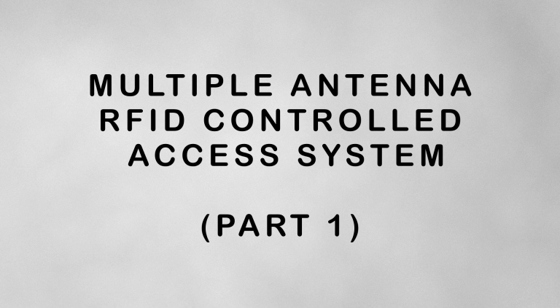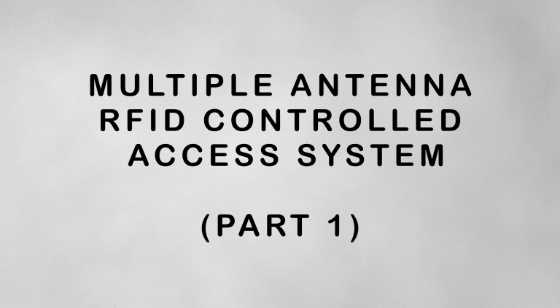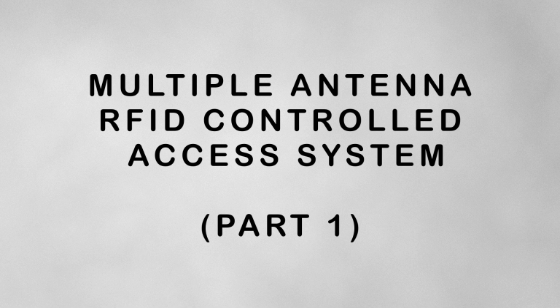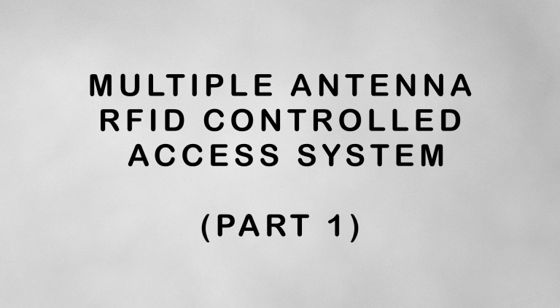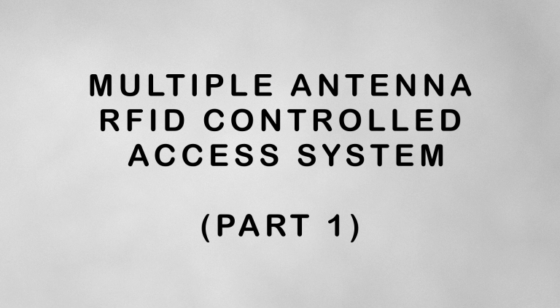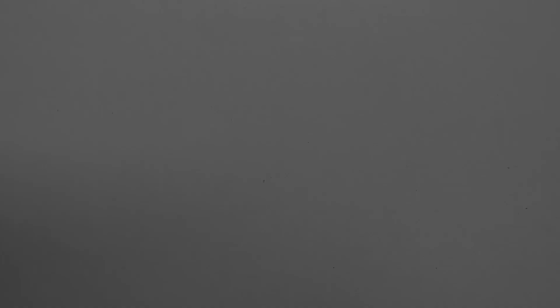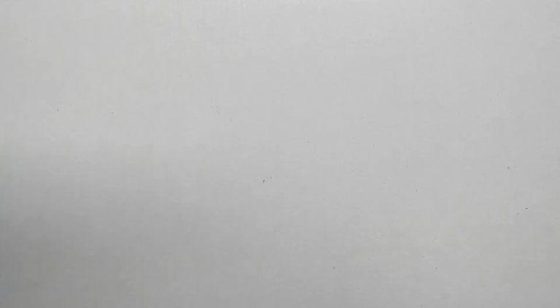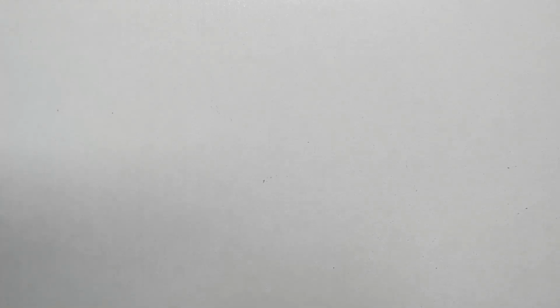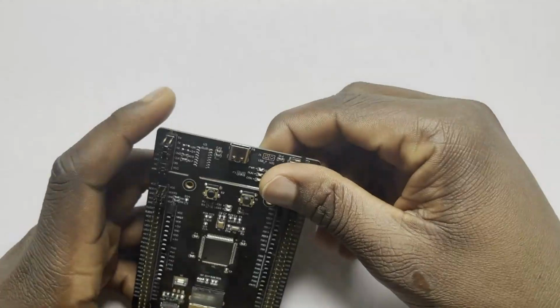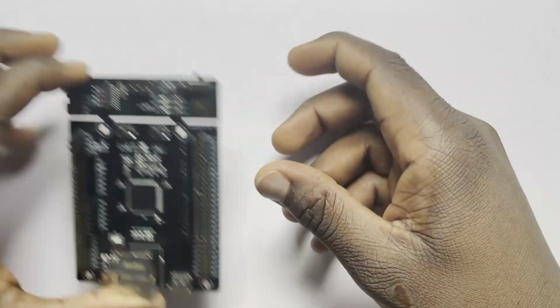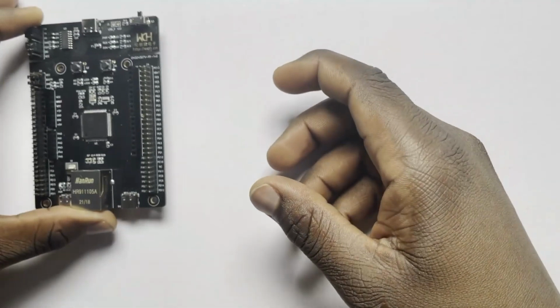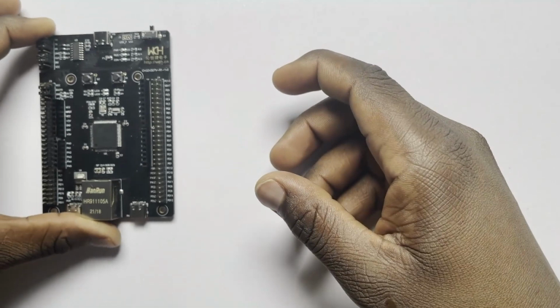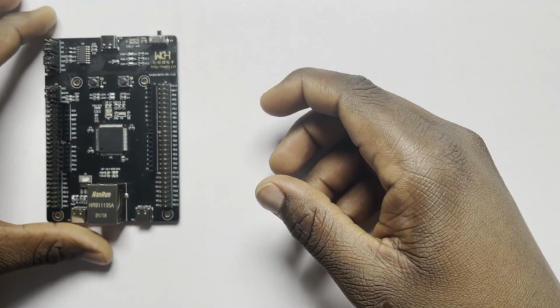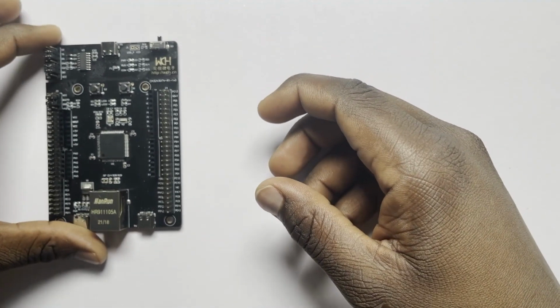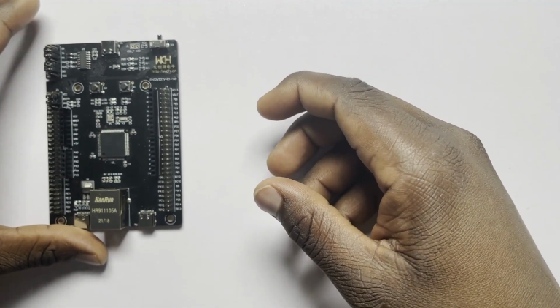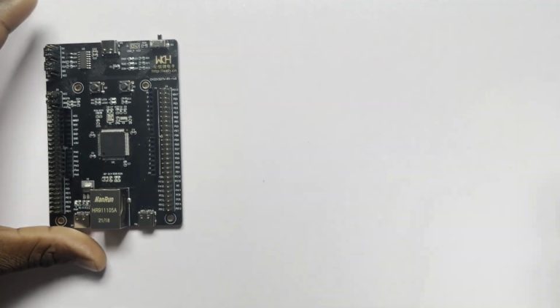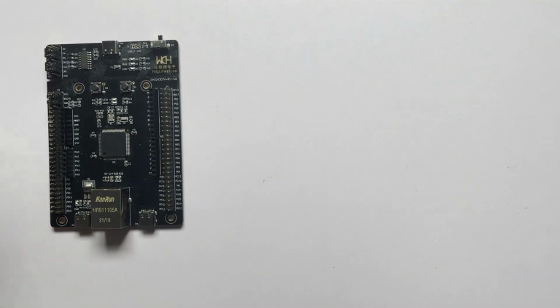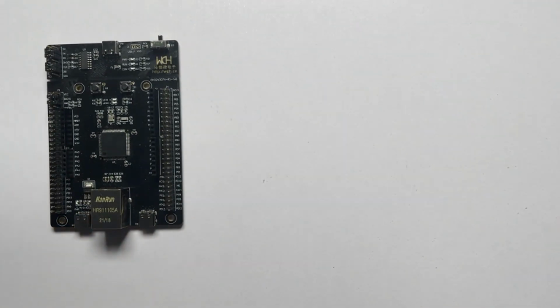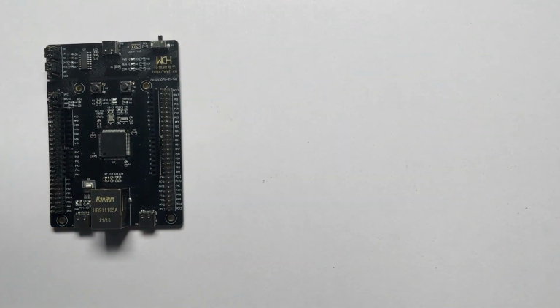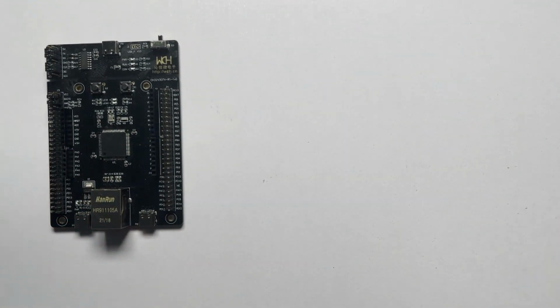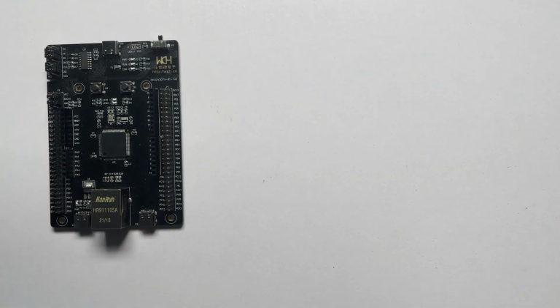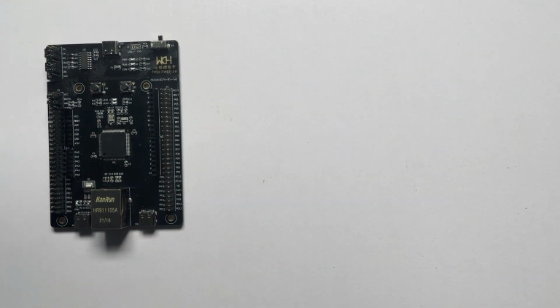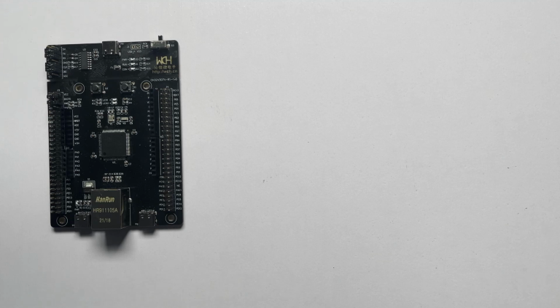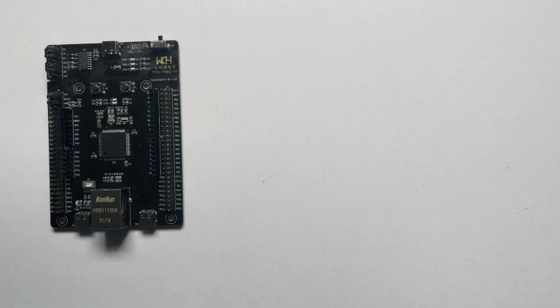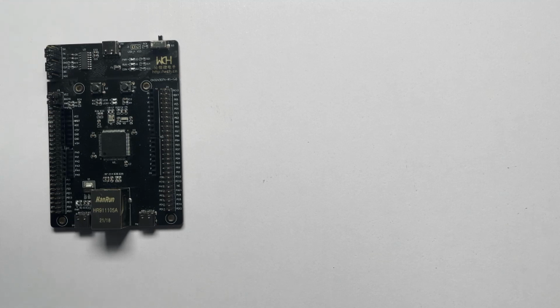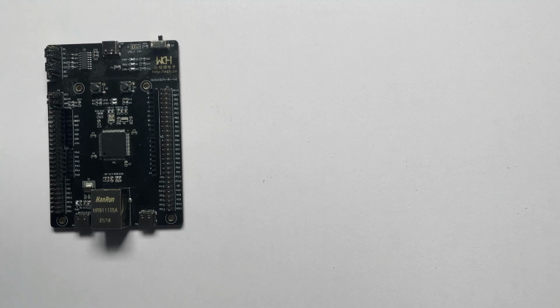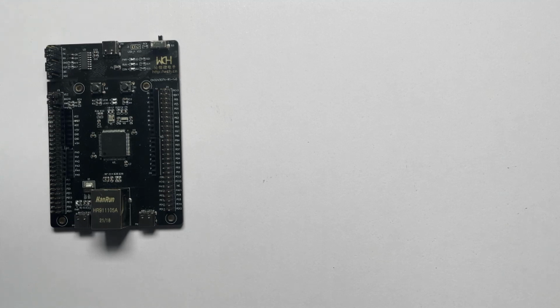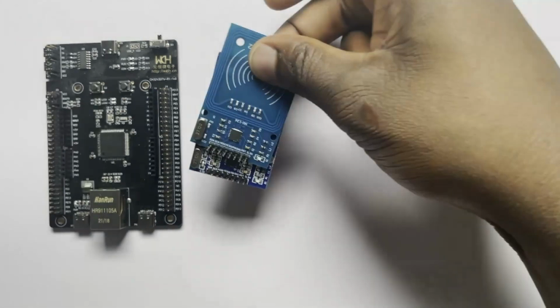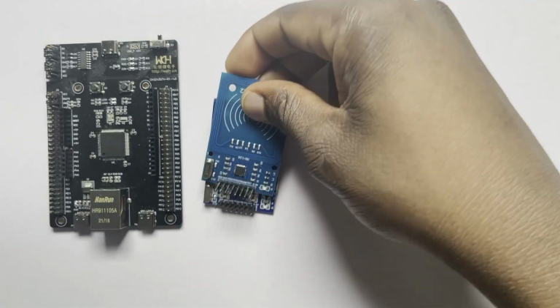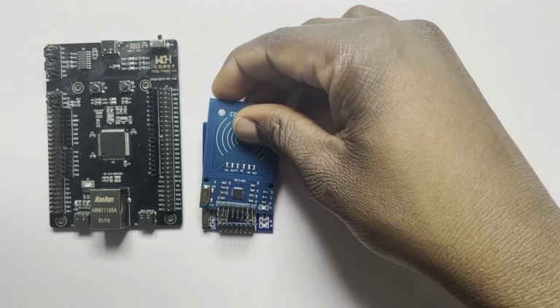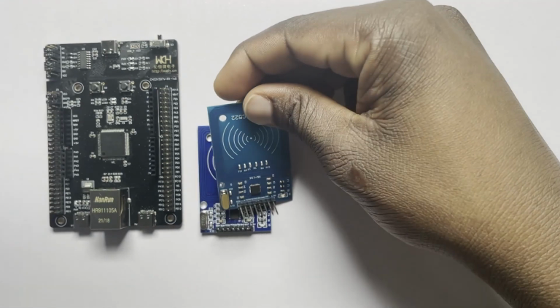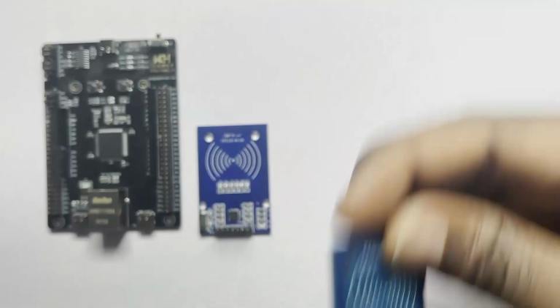Hello guys, today I'm going to show you how to make a multiple door access system using microcontrollers — using one single microcontroller and as many RFID antennas as you'd like.